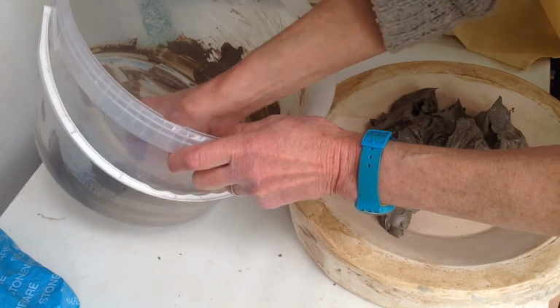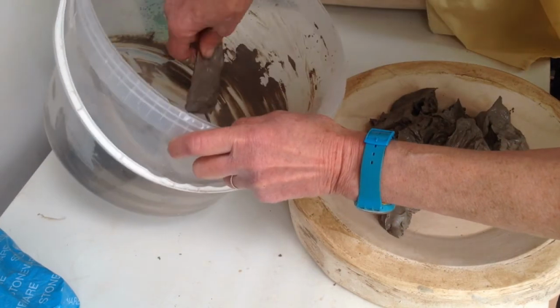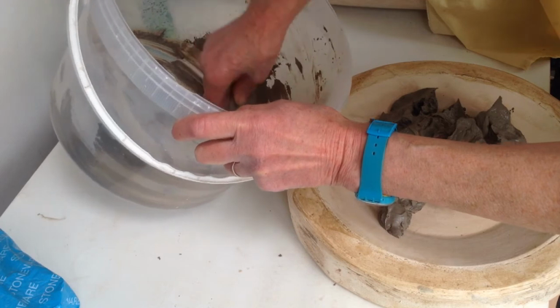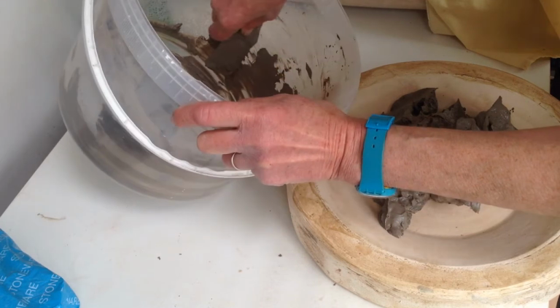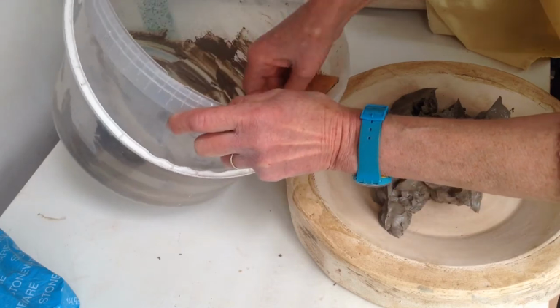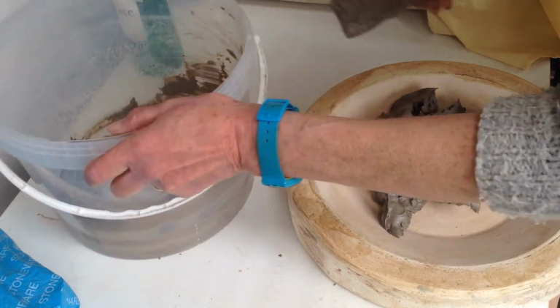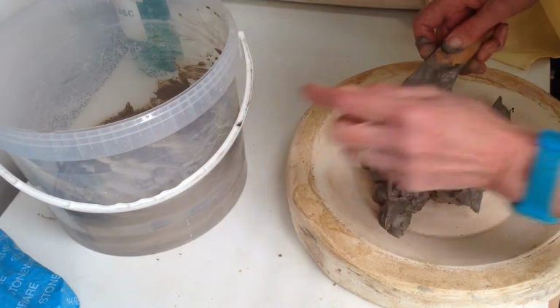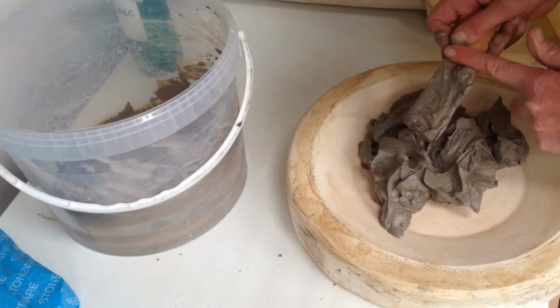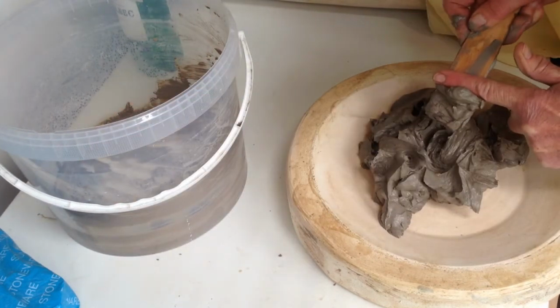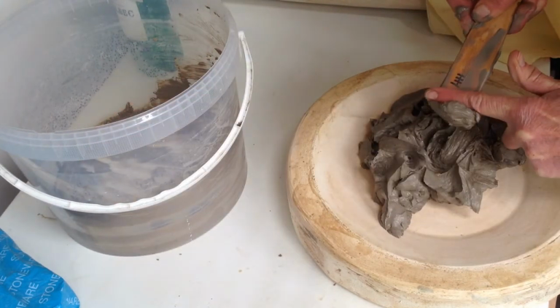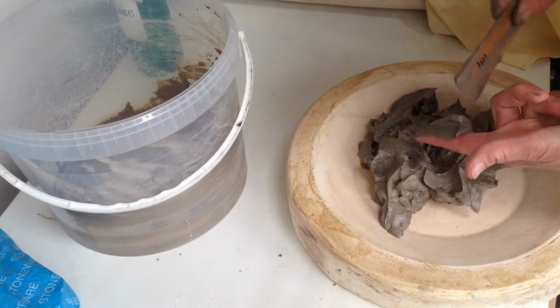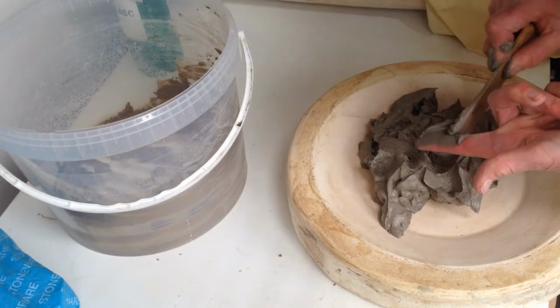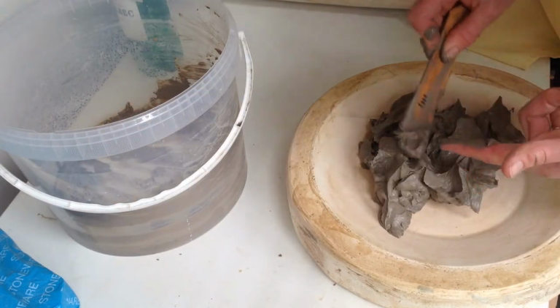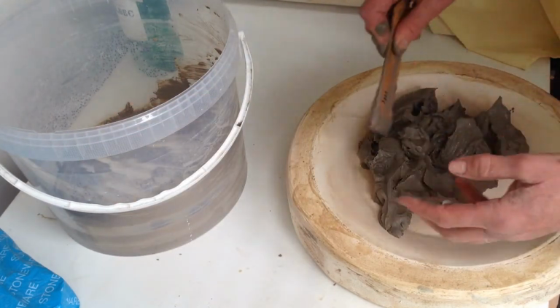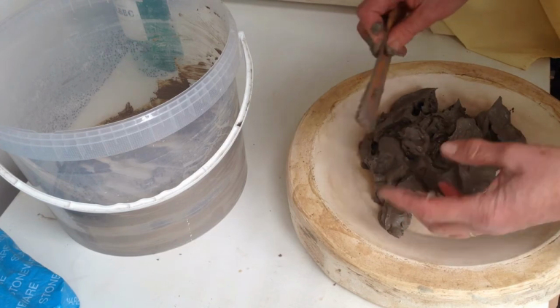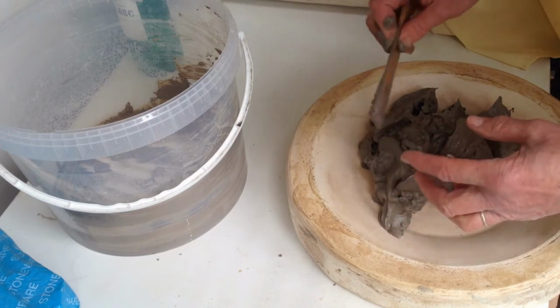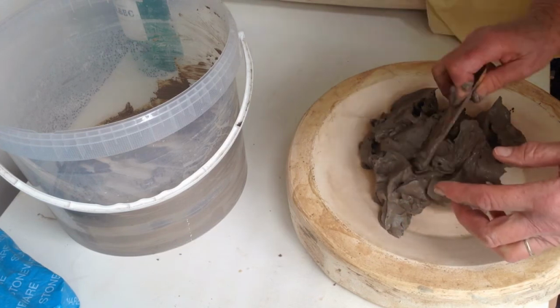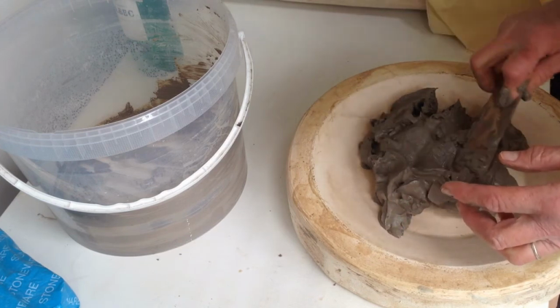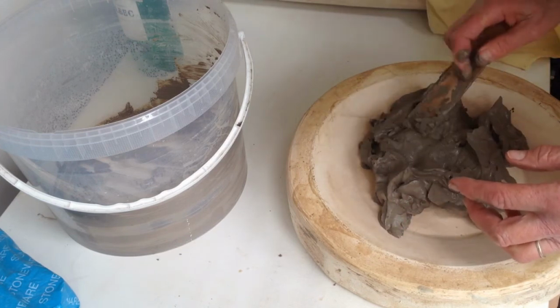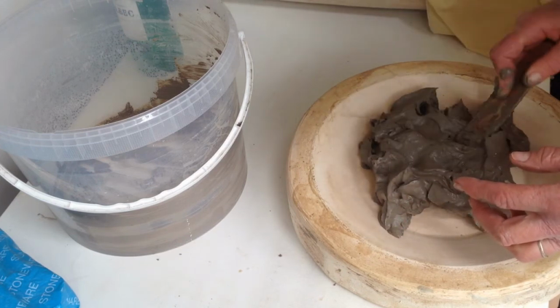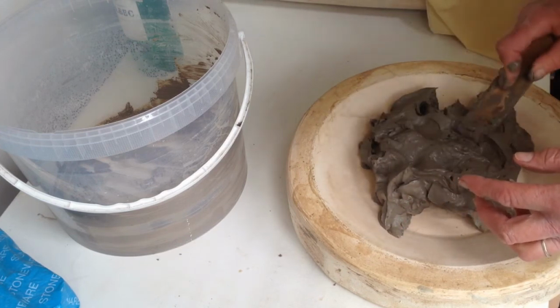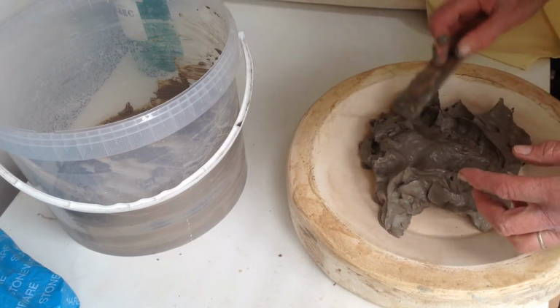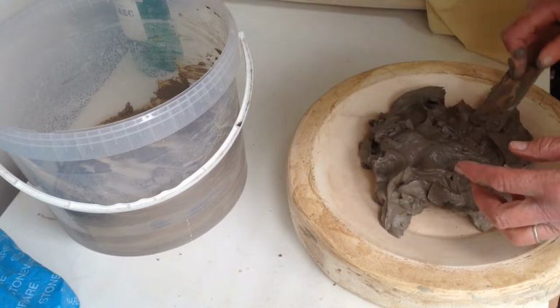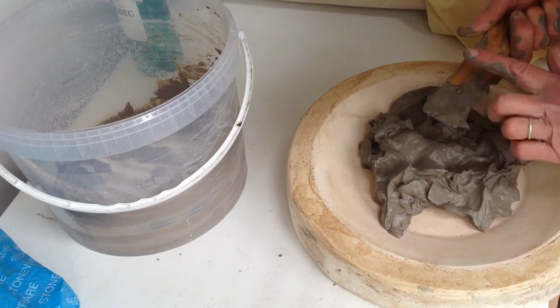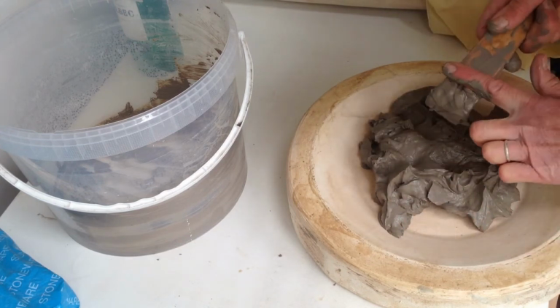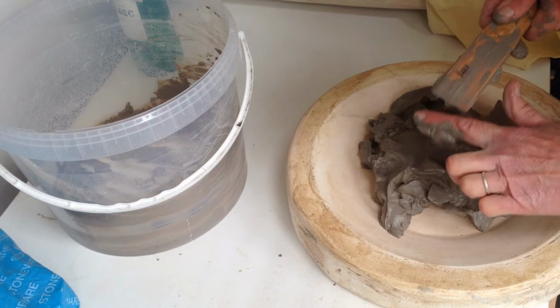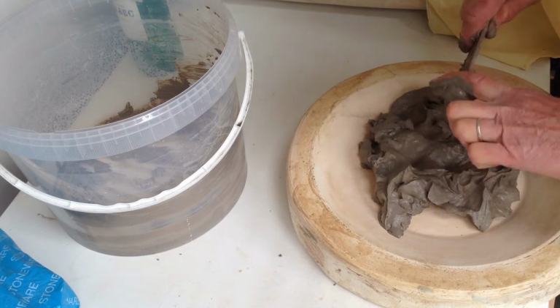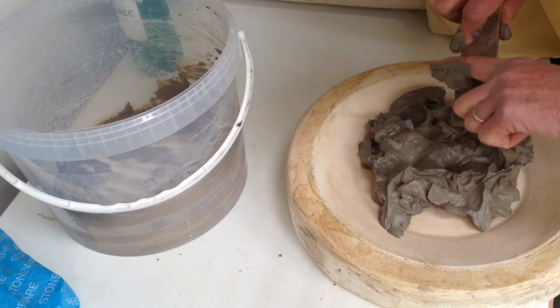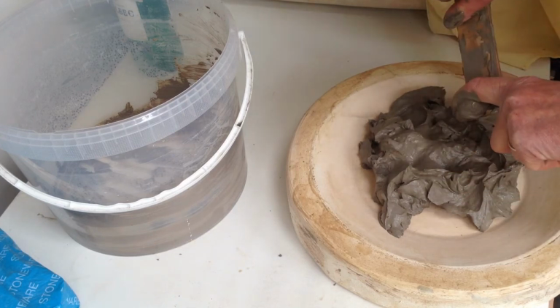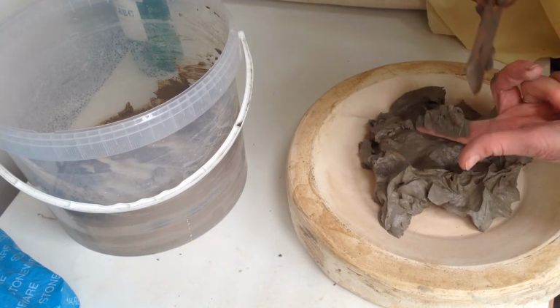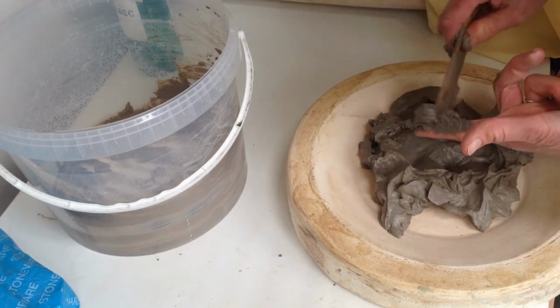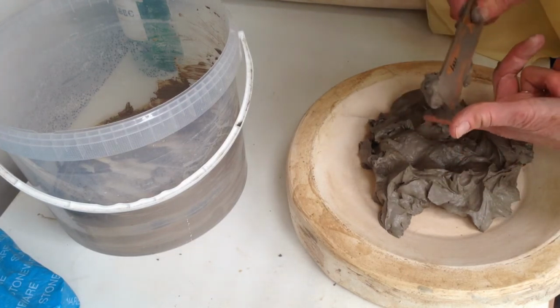Keep an eye on it — it'll start to dry off underneath and you can kind of peel it up, move it around a bit until it's firm enough to take off and knead up.